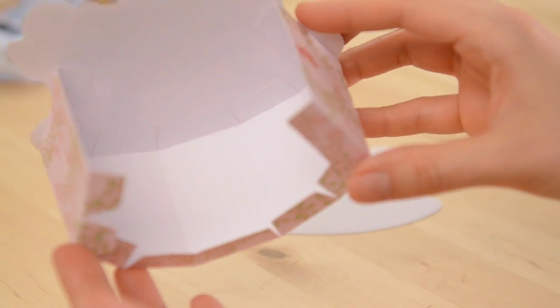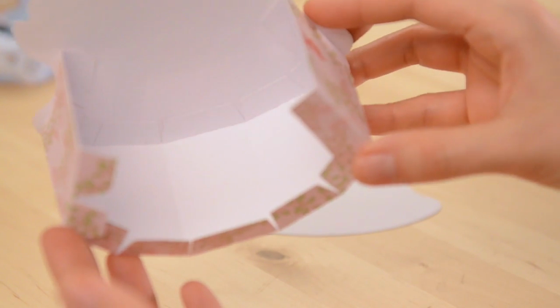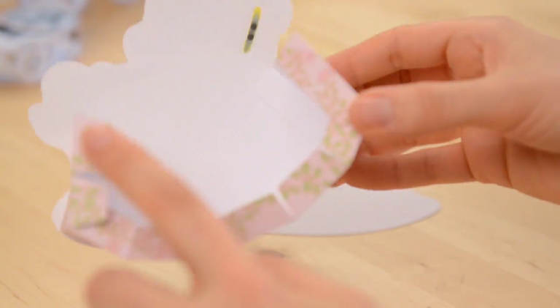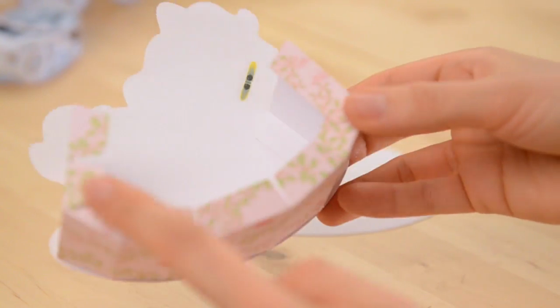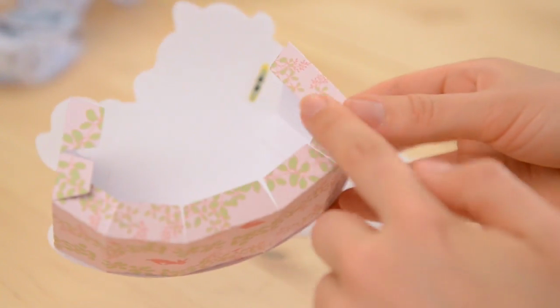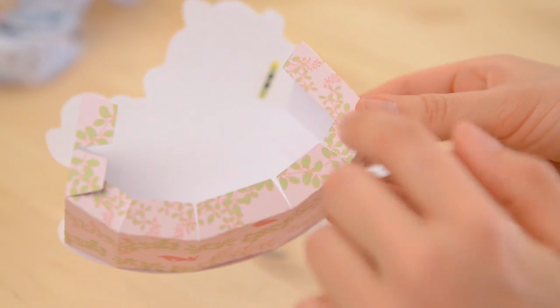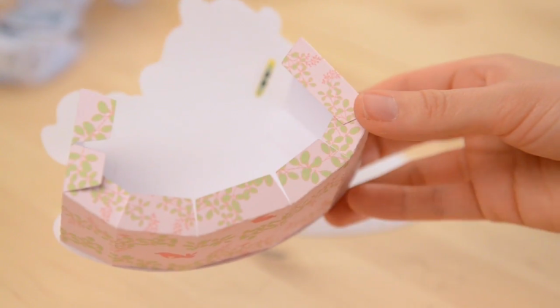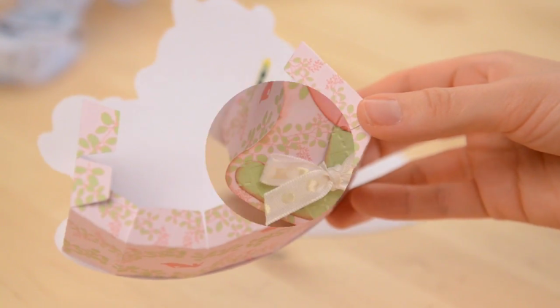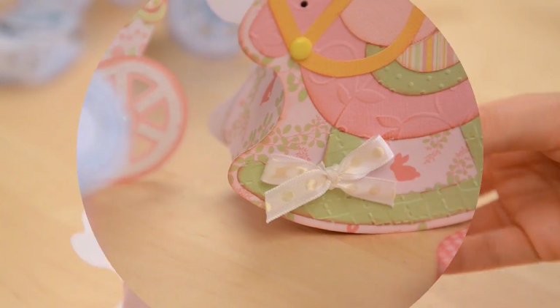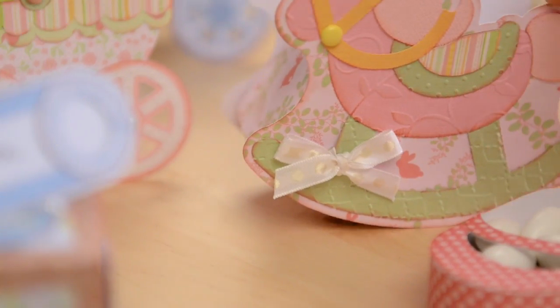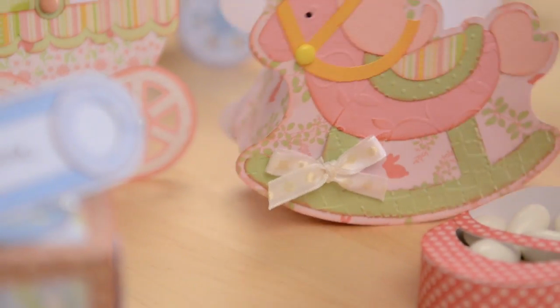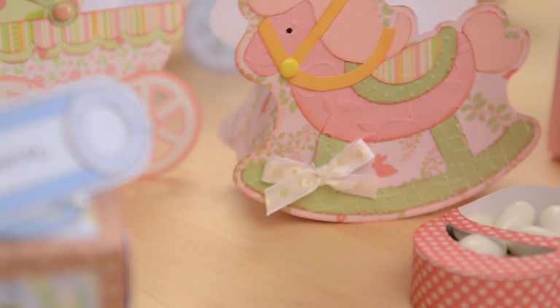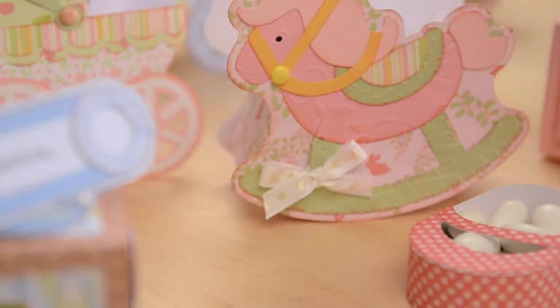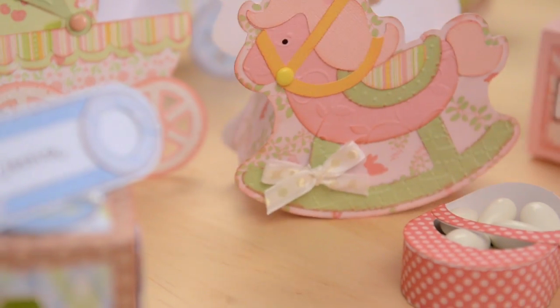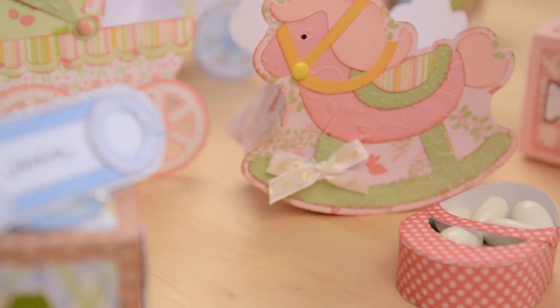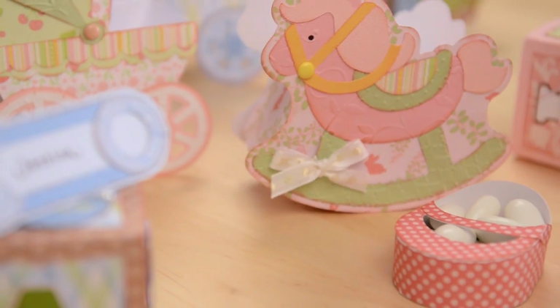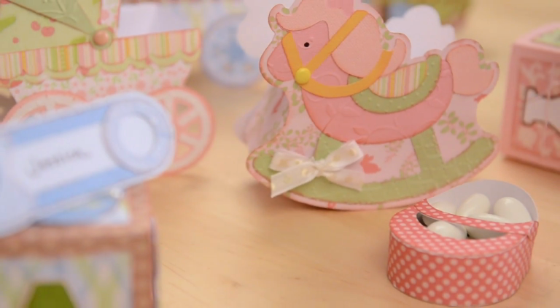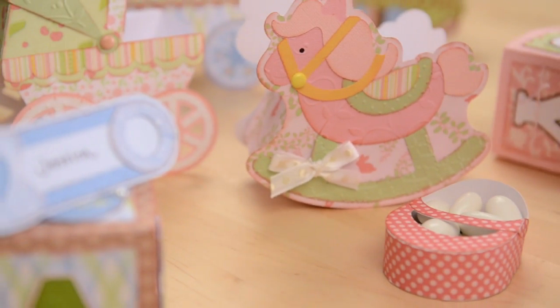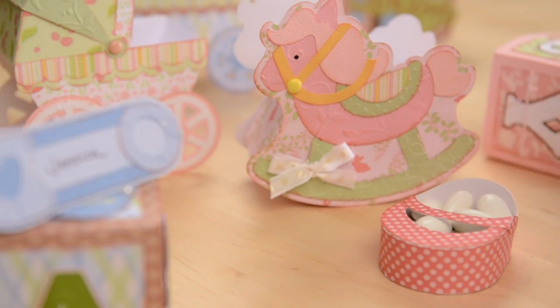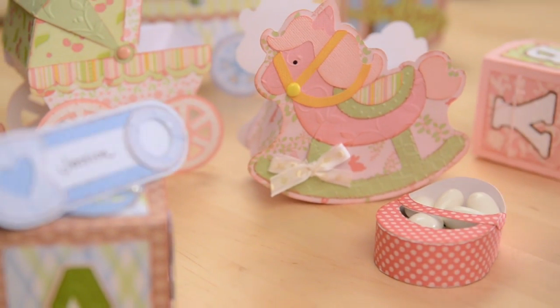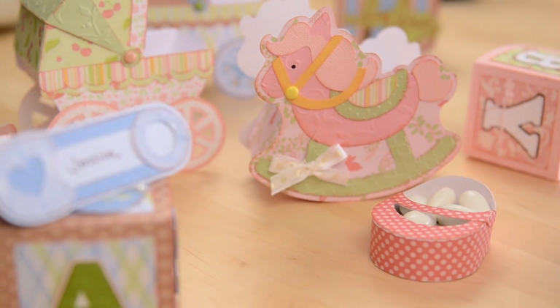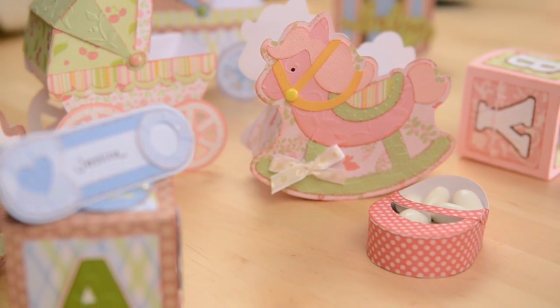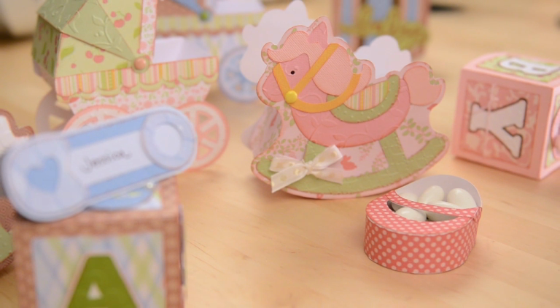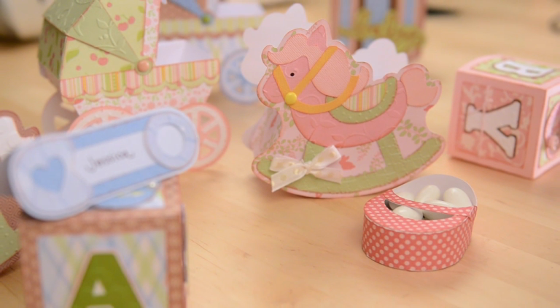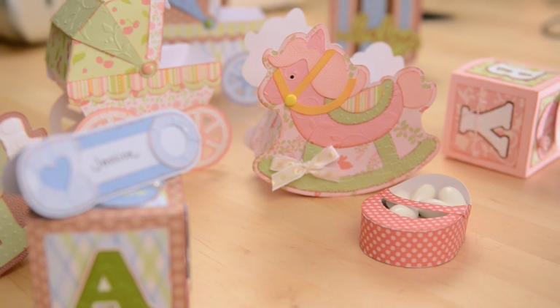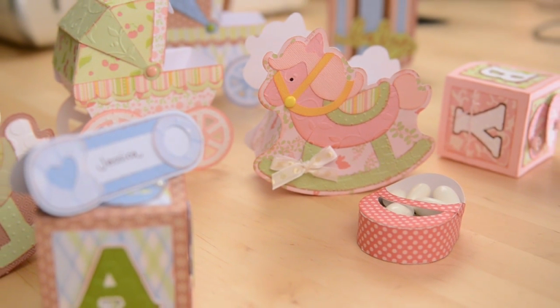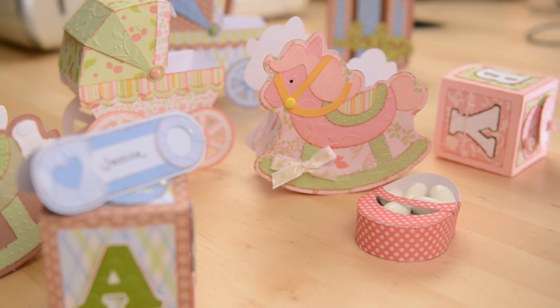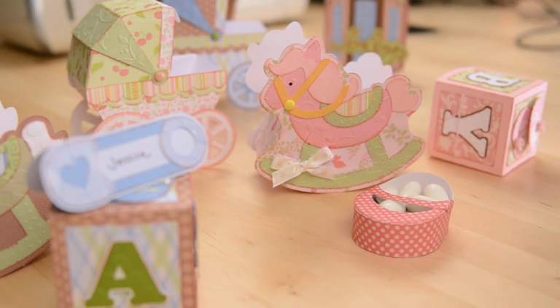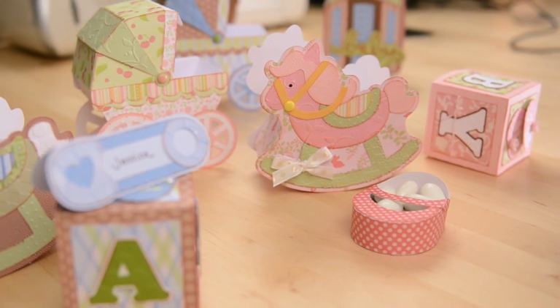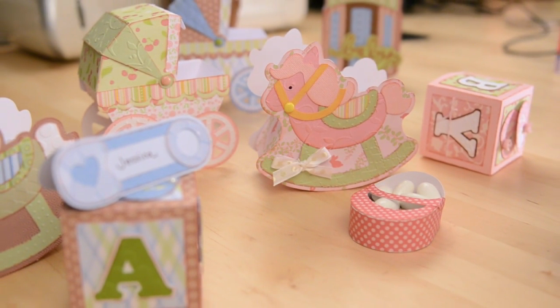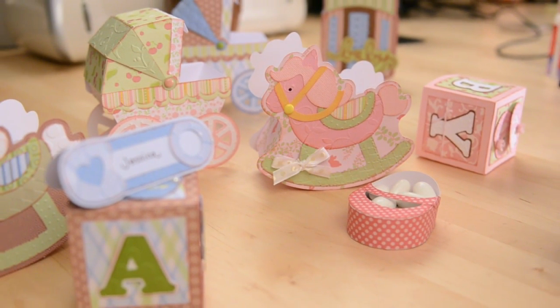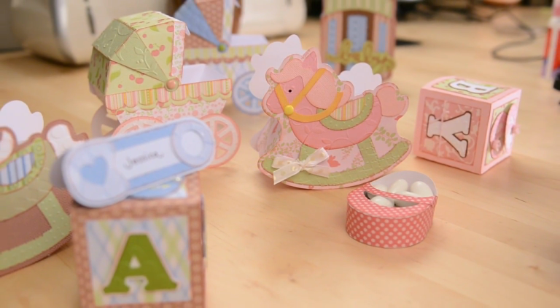I'm just going to put glue on these guys and put the back on. Here's what my finished horse looks like — super cute! And that does it. I hope this is a big hit at your baby shower or with your friends and family. Thanks for watching and I'll see you next time.